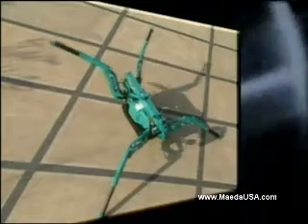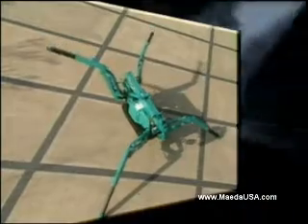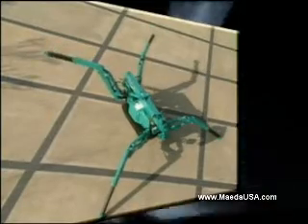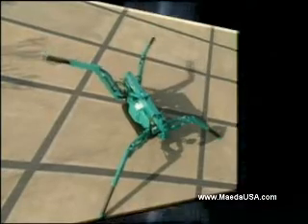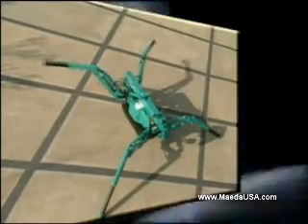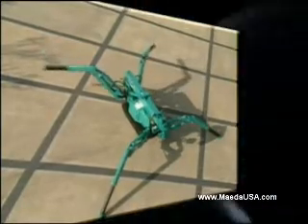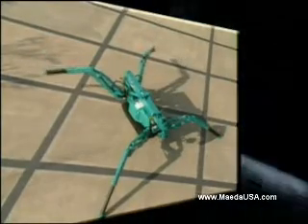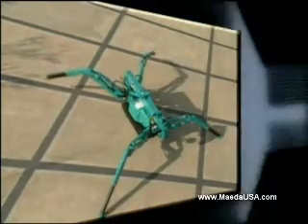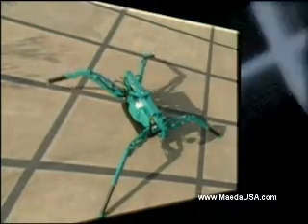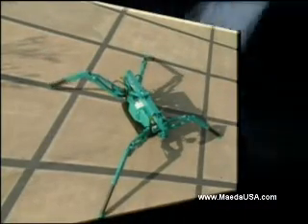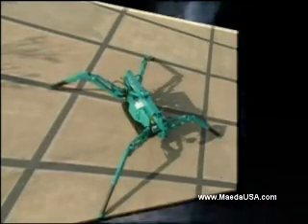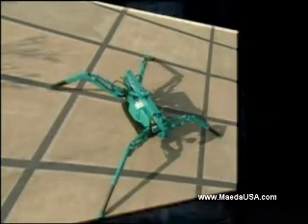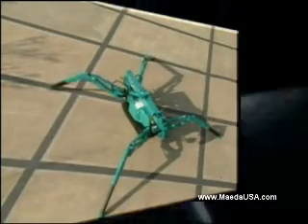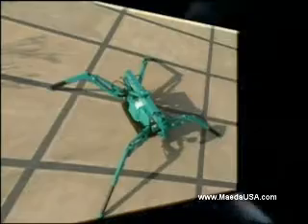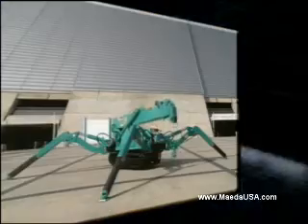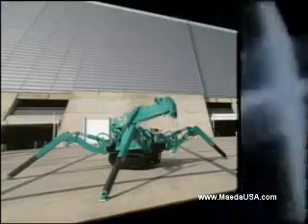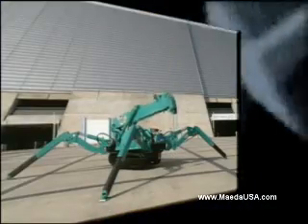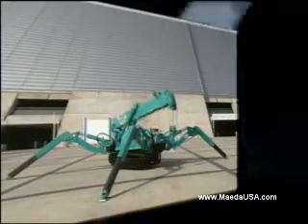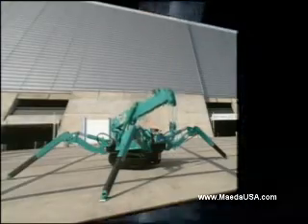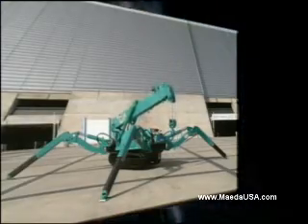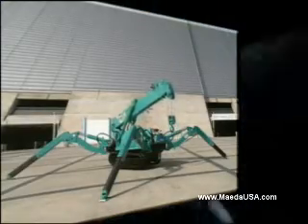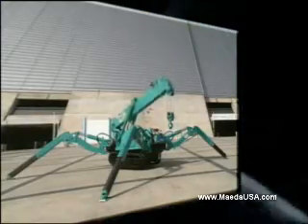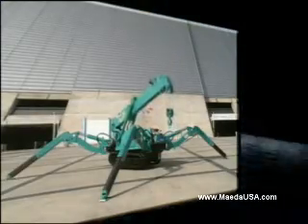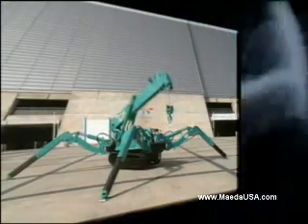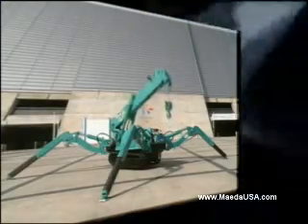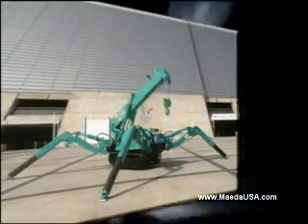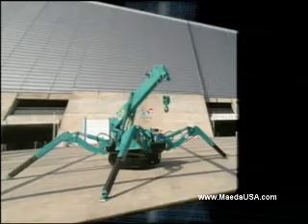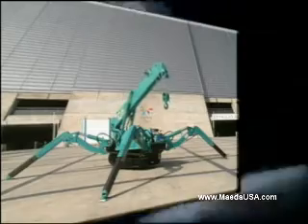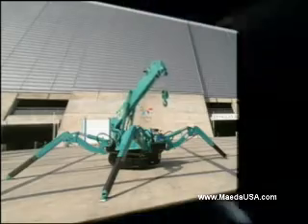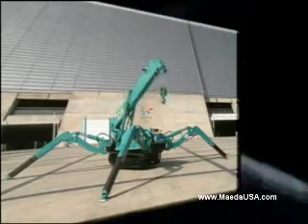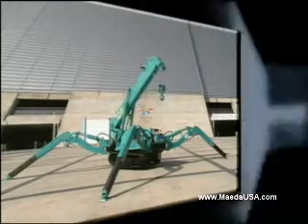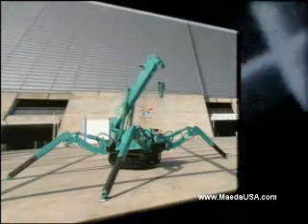With the remote control, you can set the outriggers while safely watching each outrigger hydraulically move into position. Once the crane is level and stable, preparations for crane operation are complete.